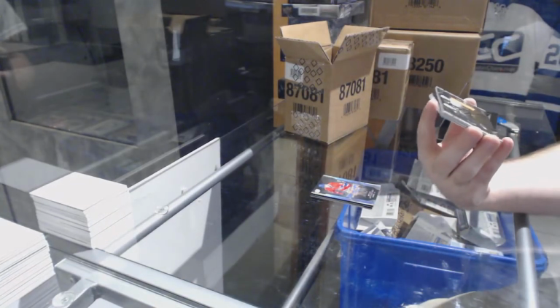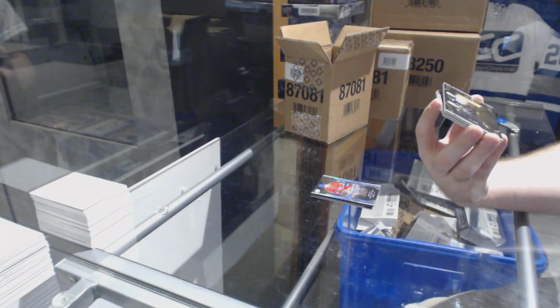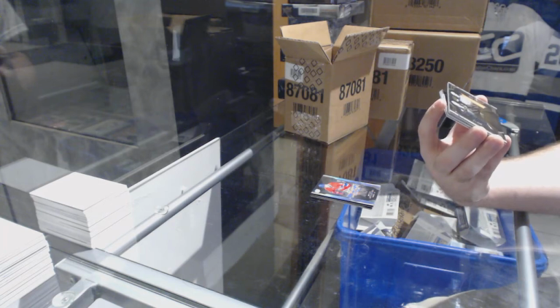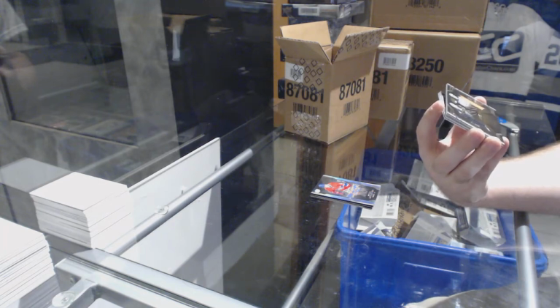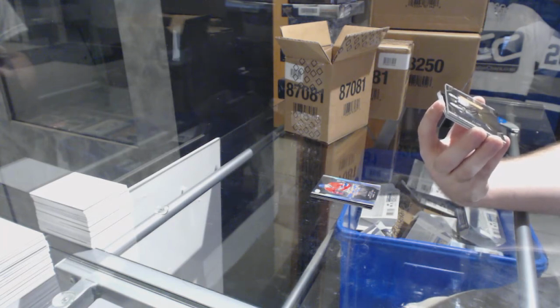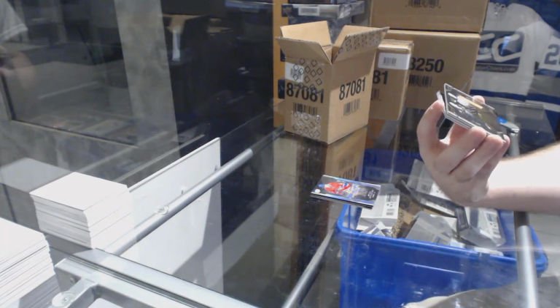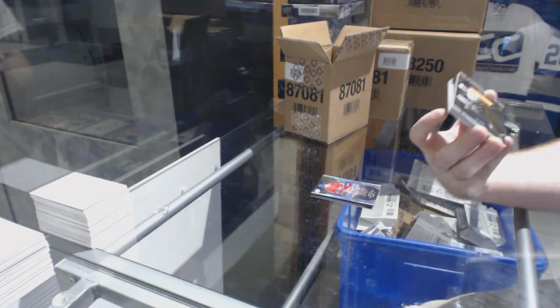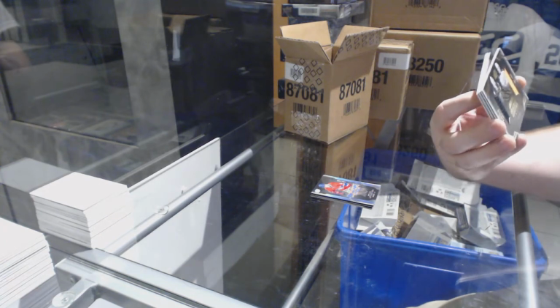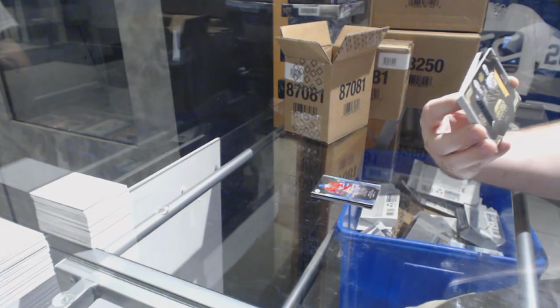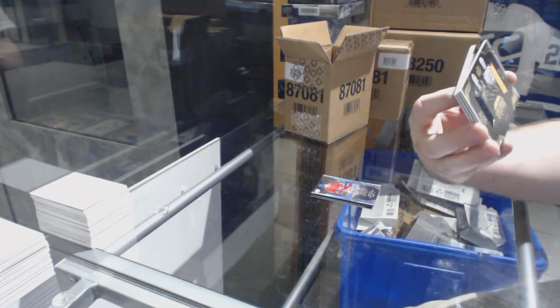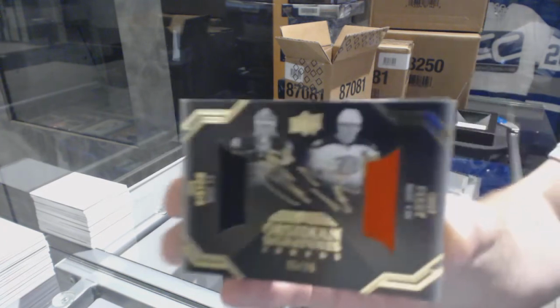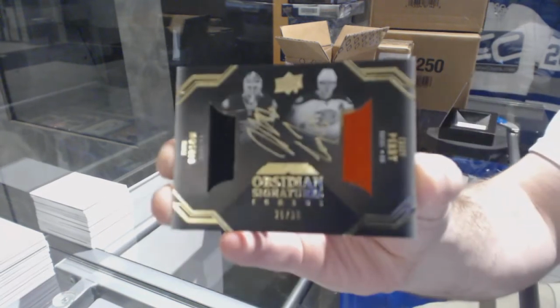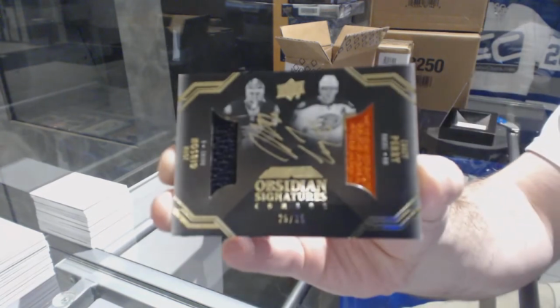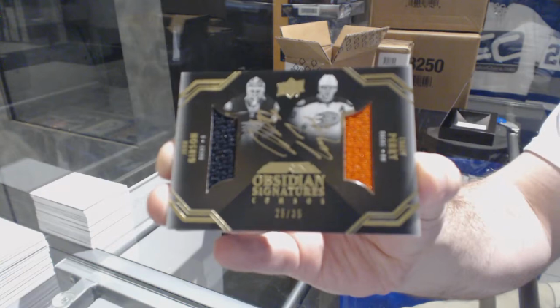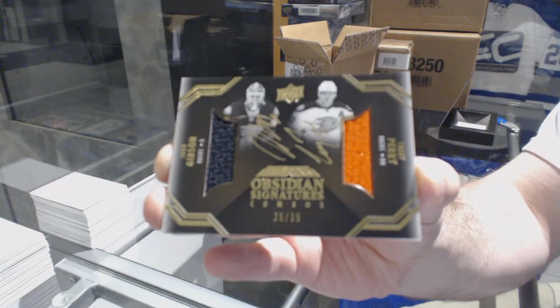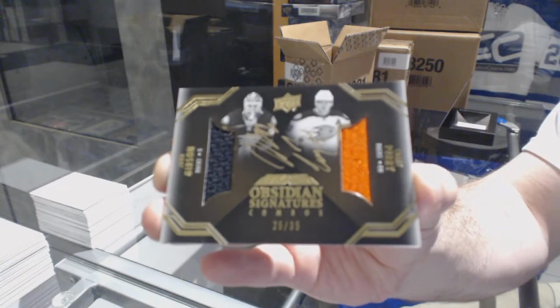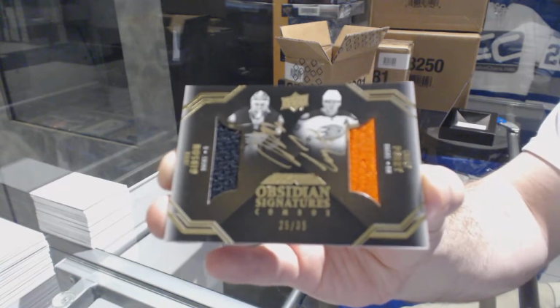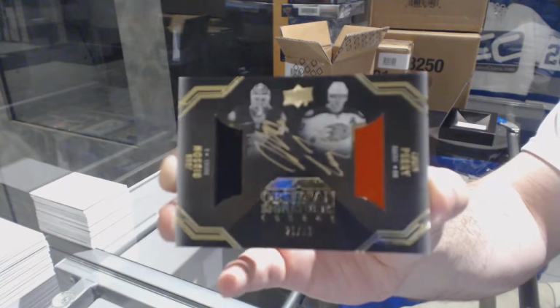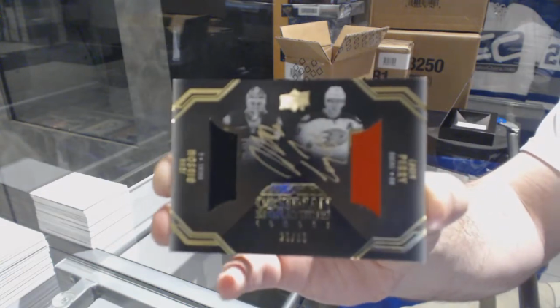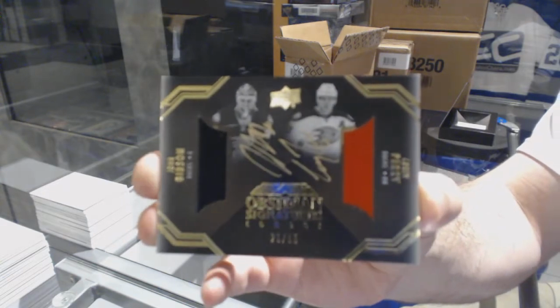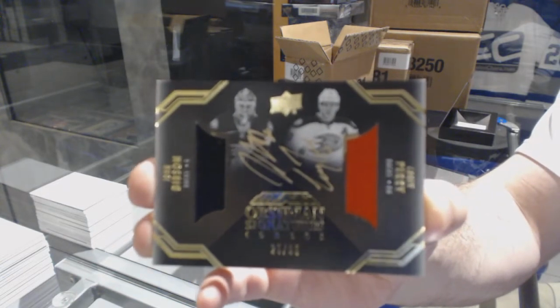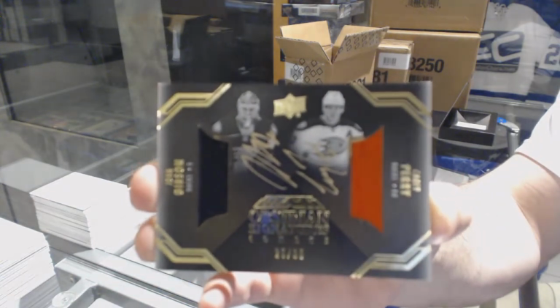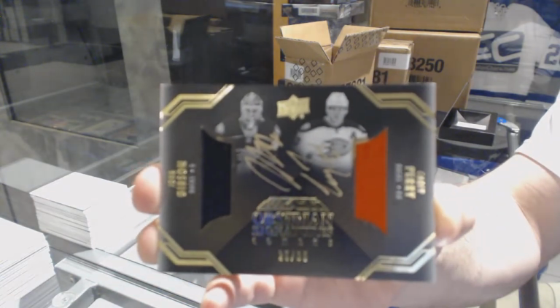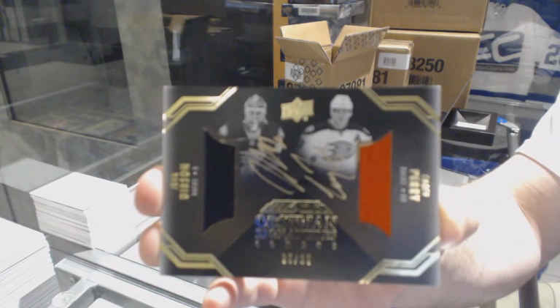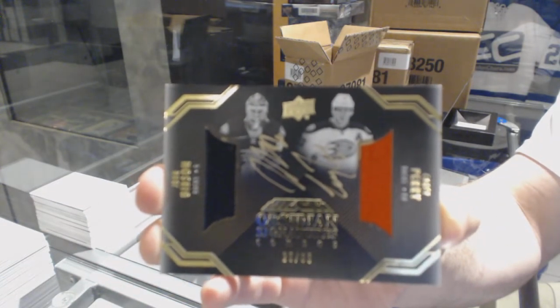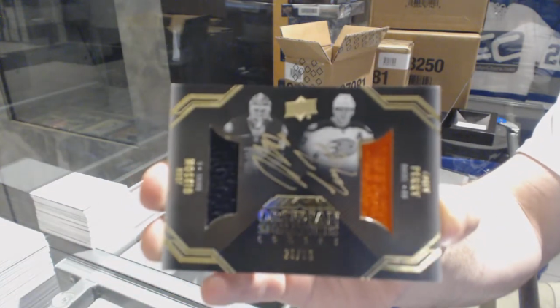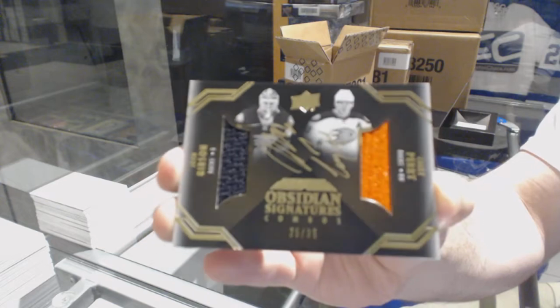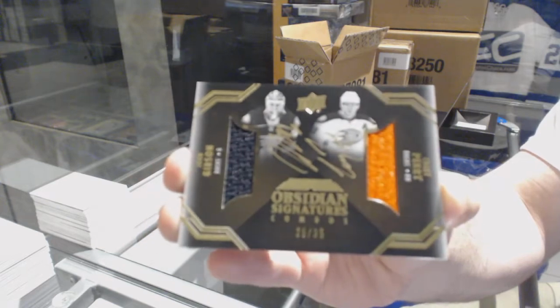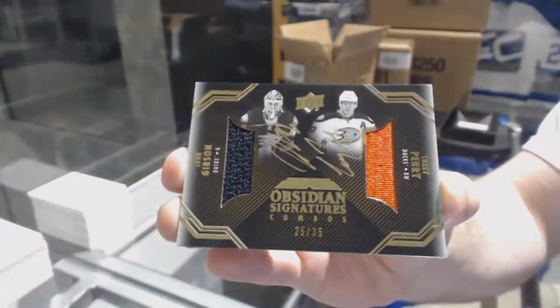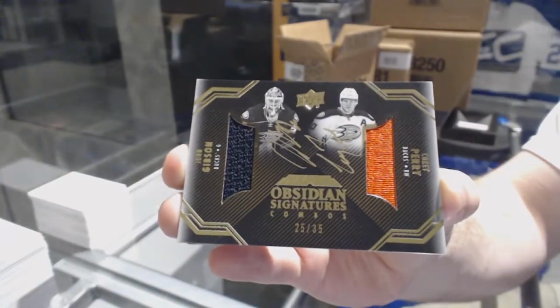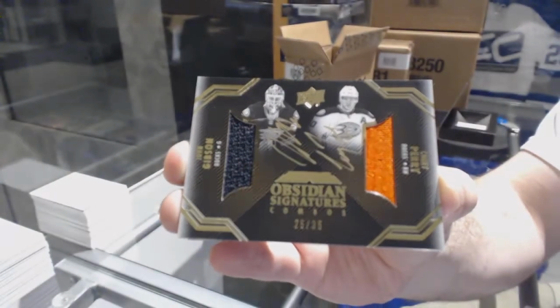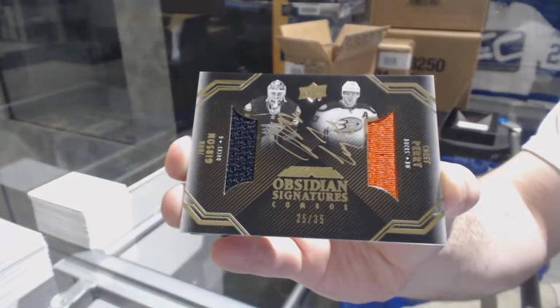Dual jersey autograph numbered to 35 of Gibson and Perry. Dual signatures to 35, Gibson and Perry.